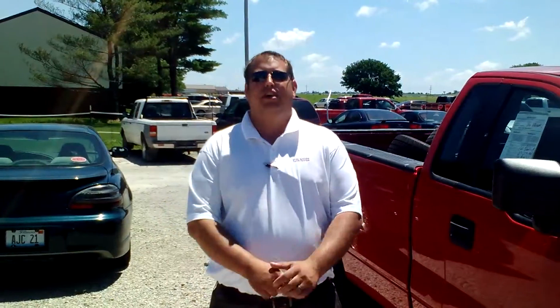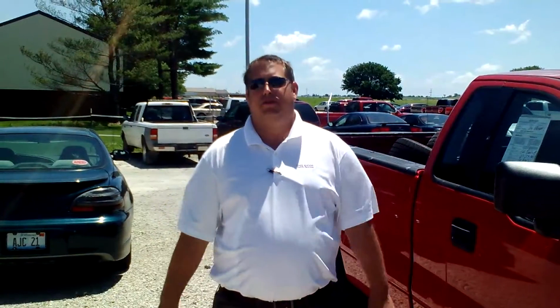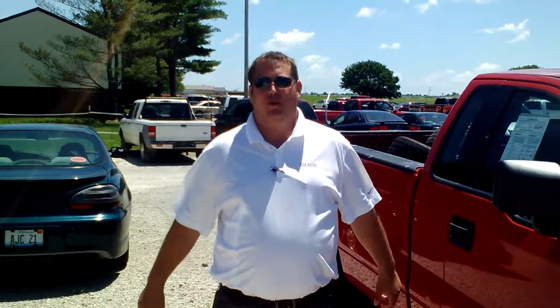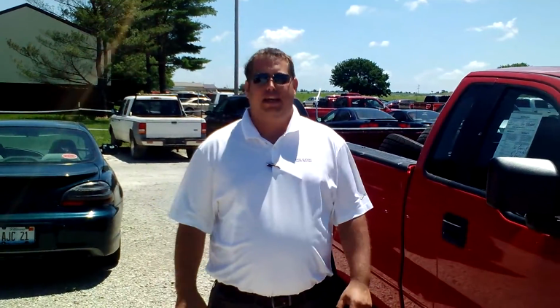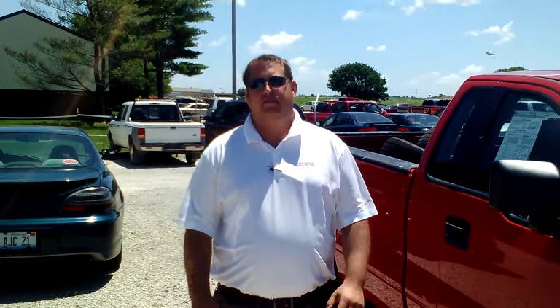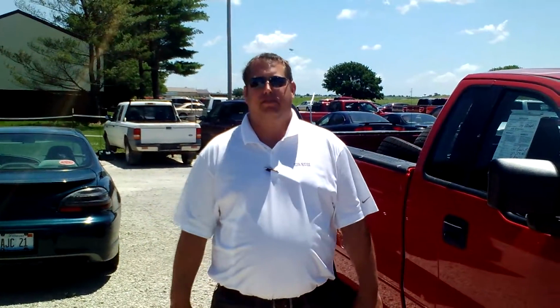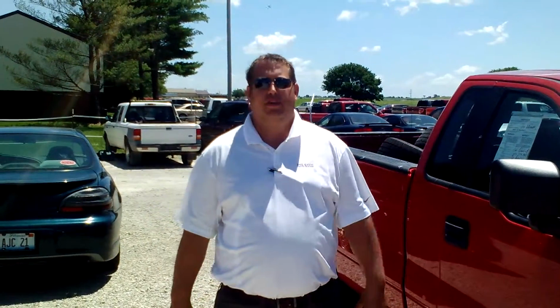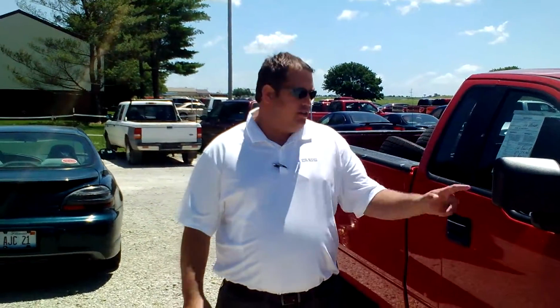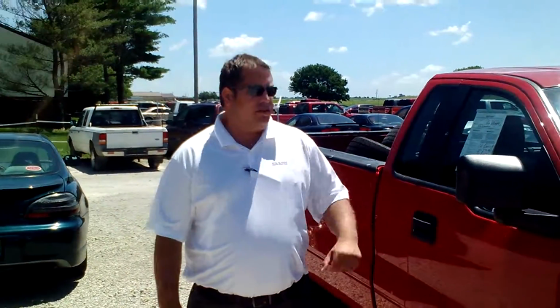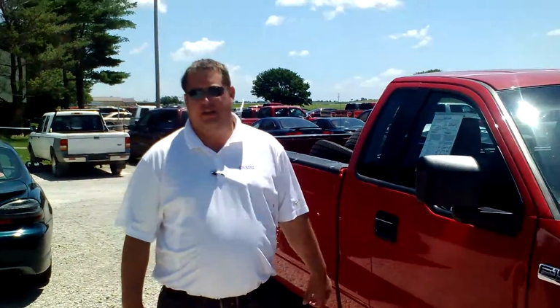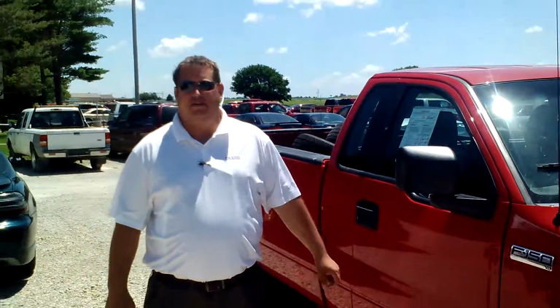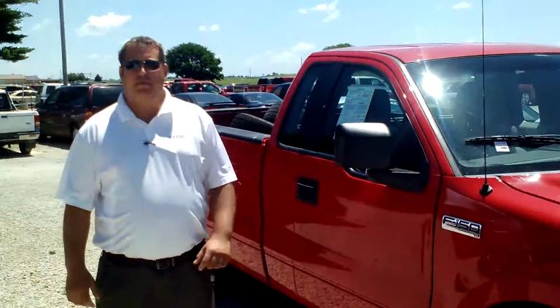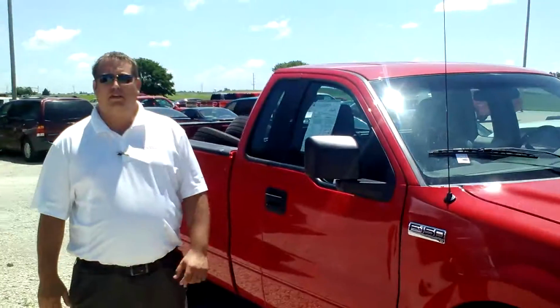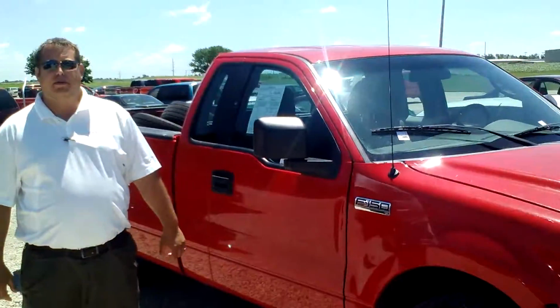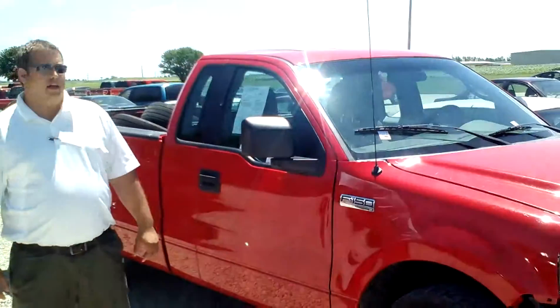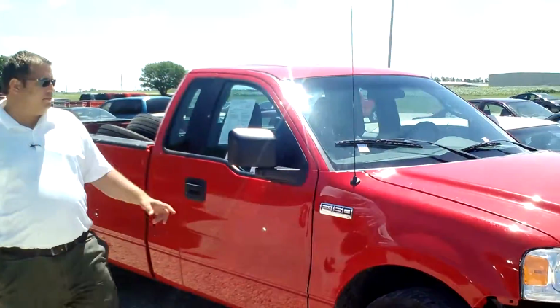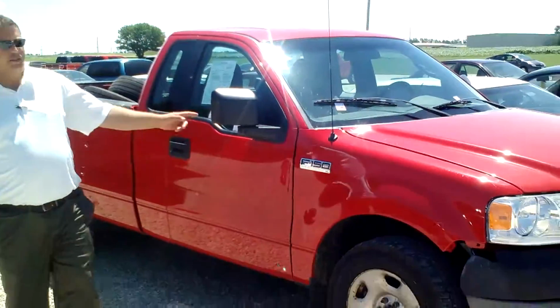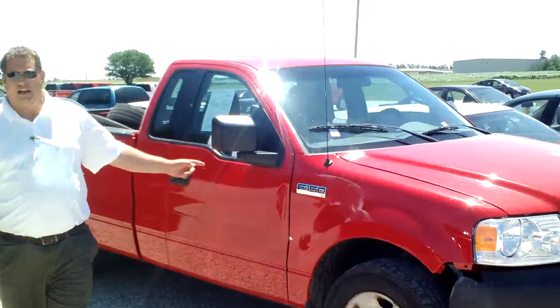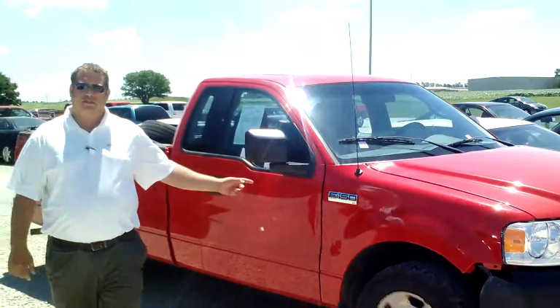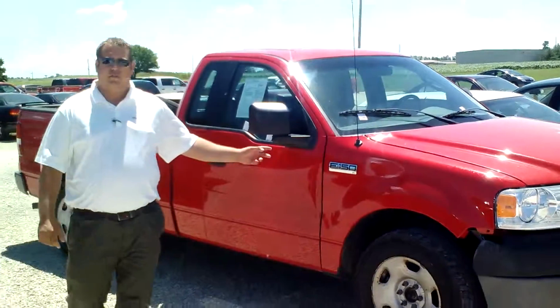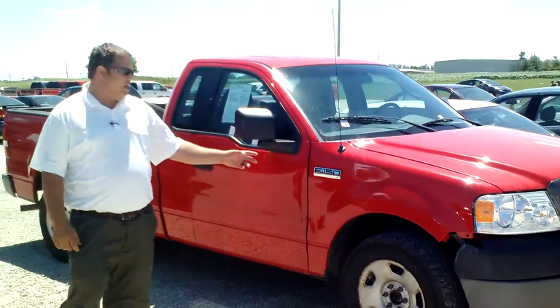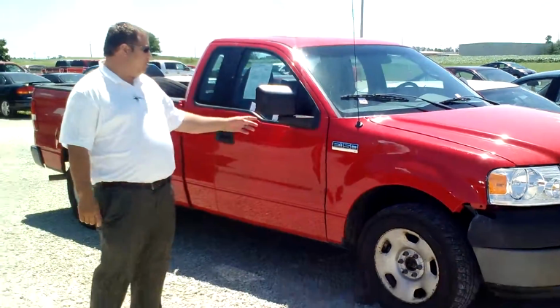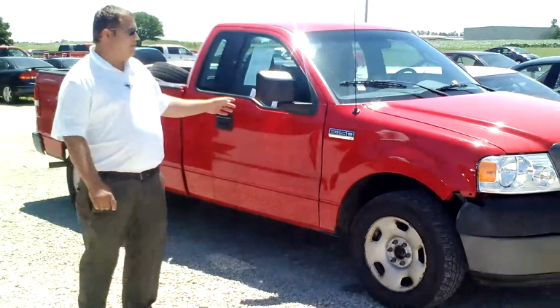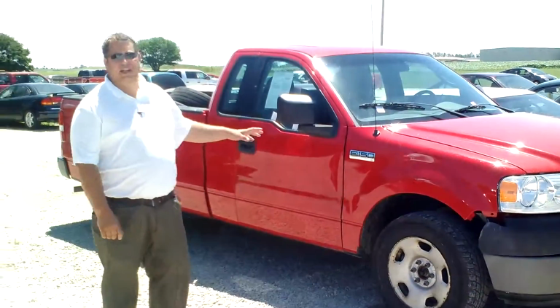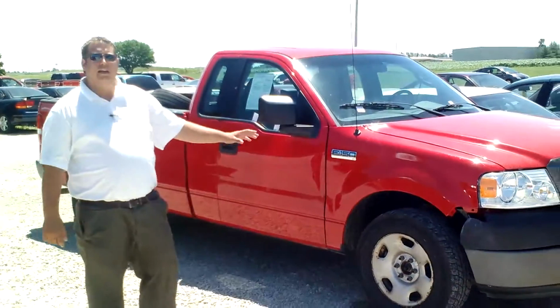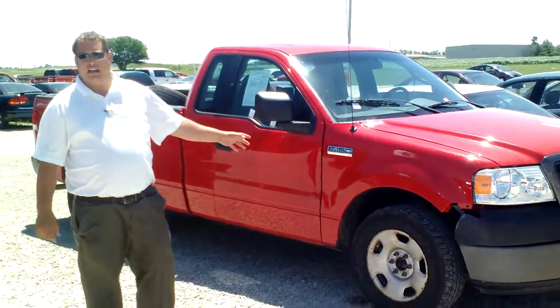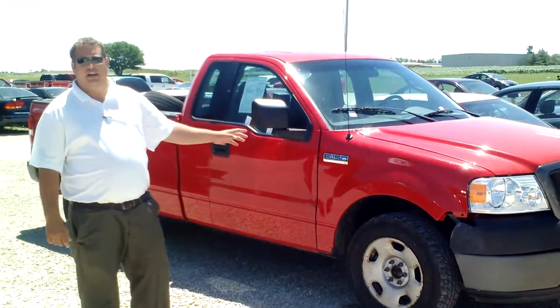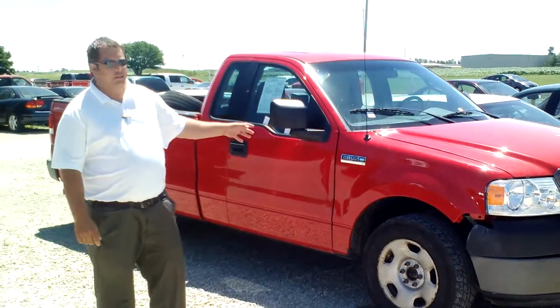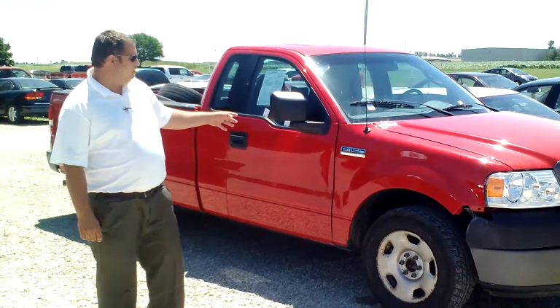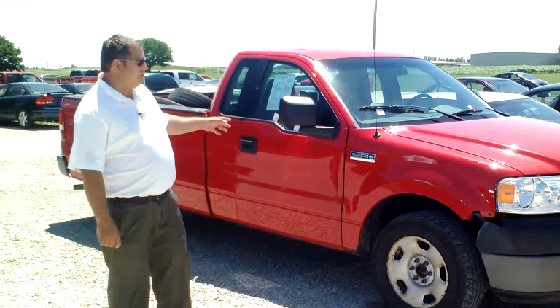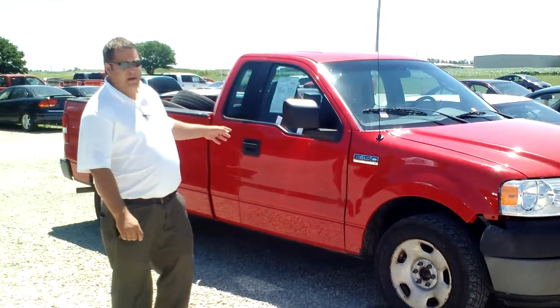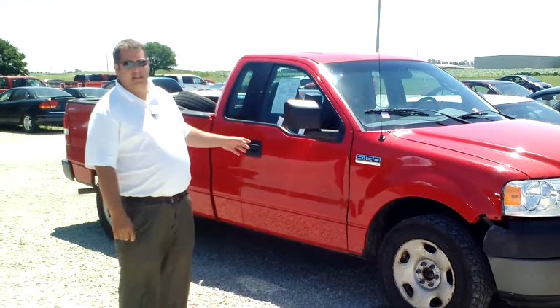I'm Paulson Ford, Lincoln and Mattoon. I just wanted to show you a truck I bought a little bit ago. This is a 2006 Ford F-150 XL, so it is a work truck package.